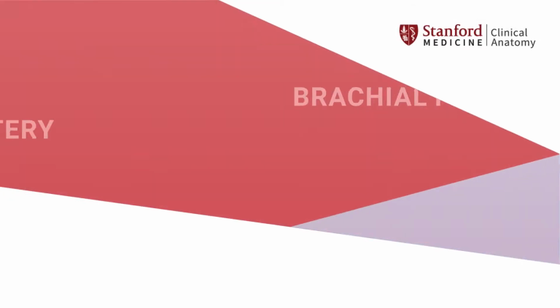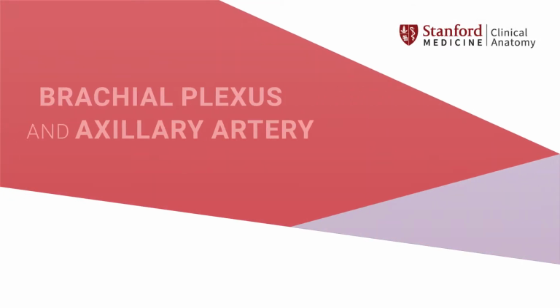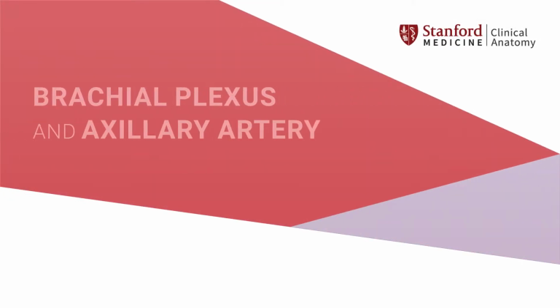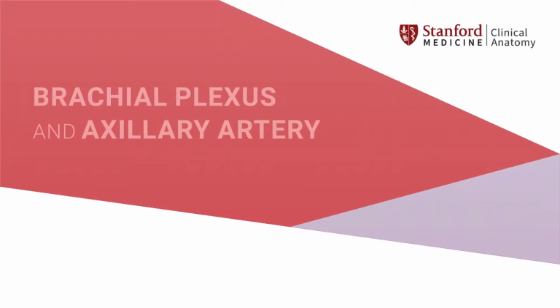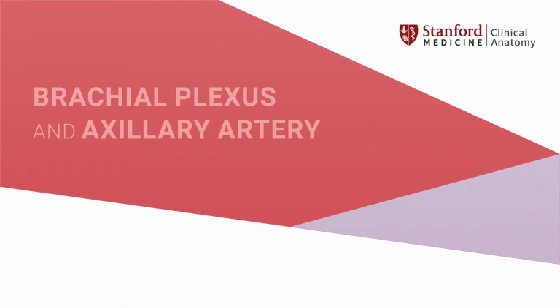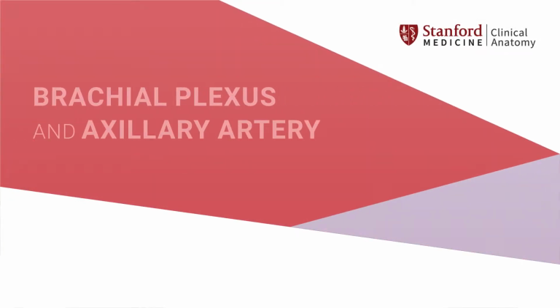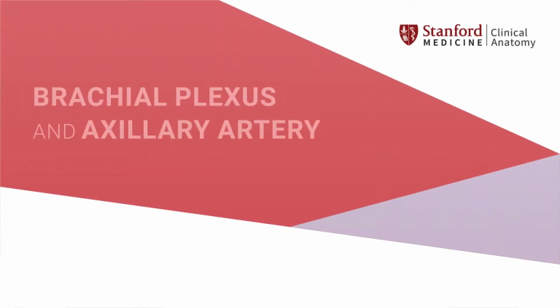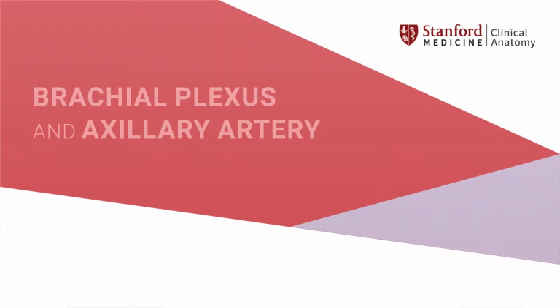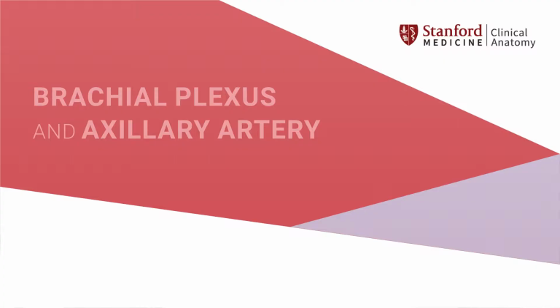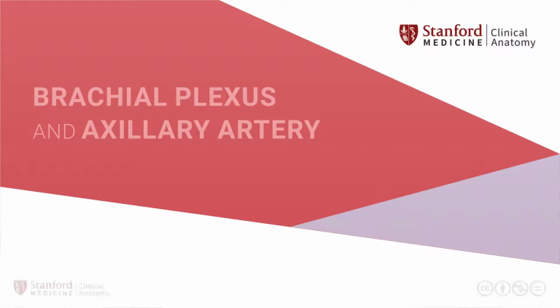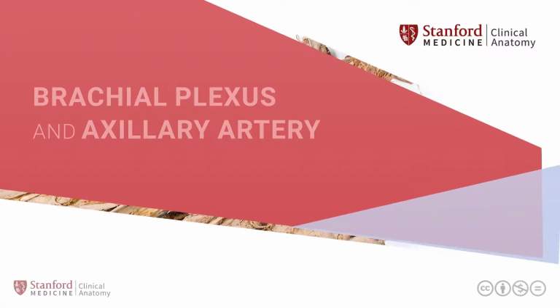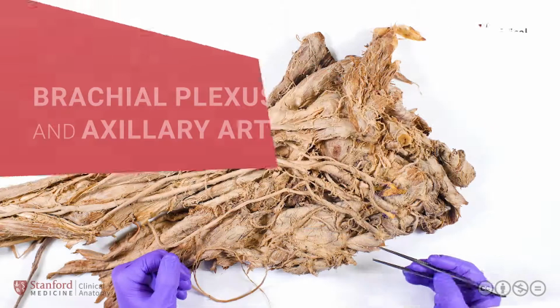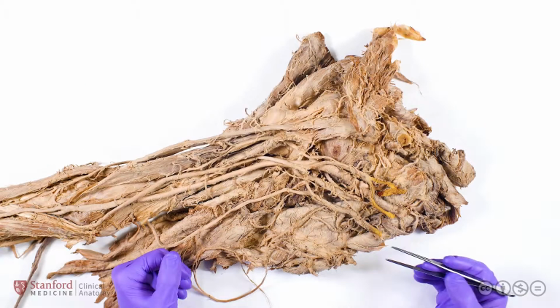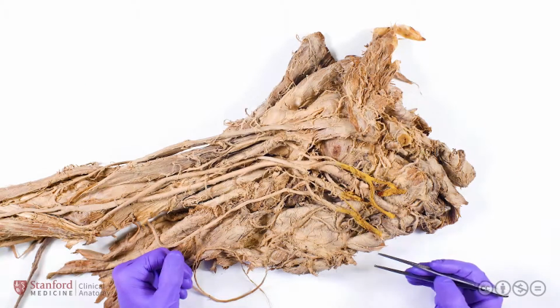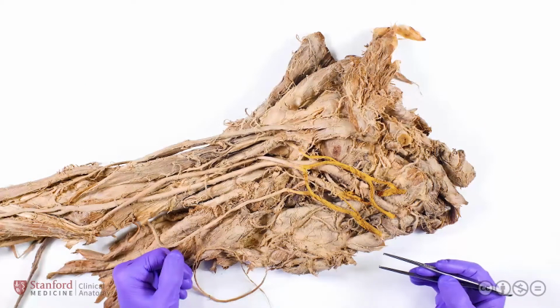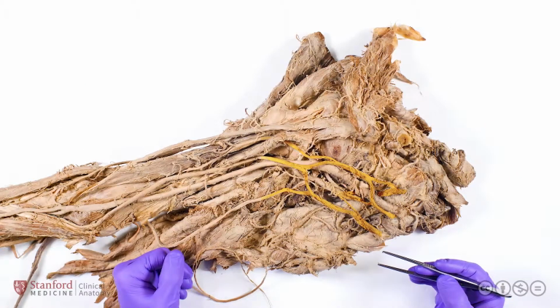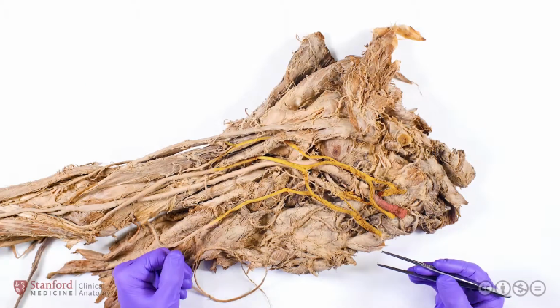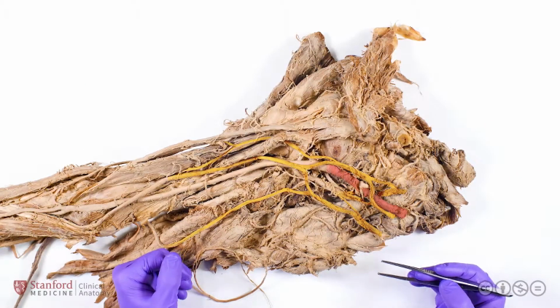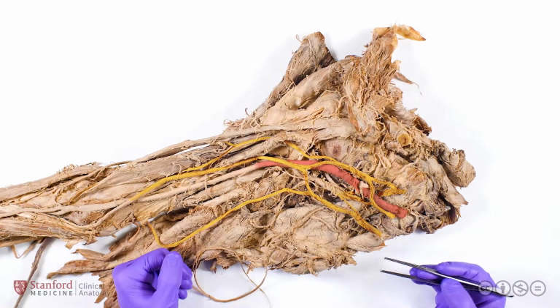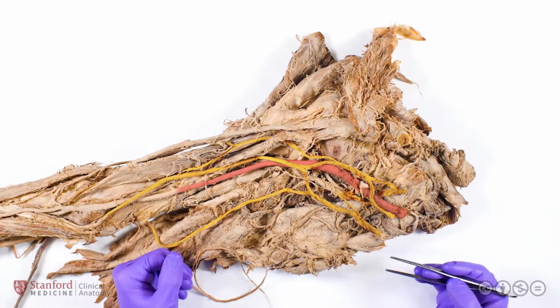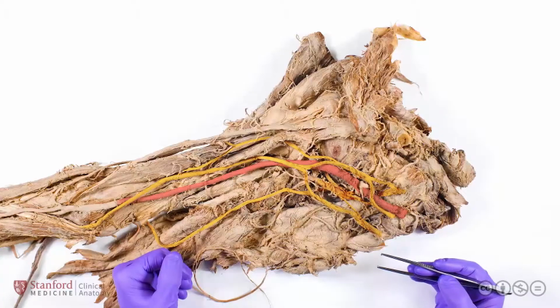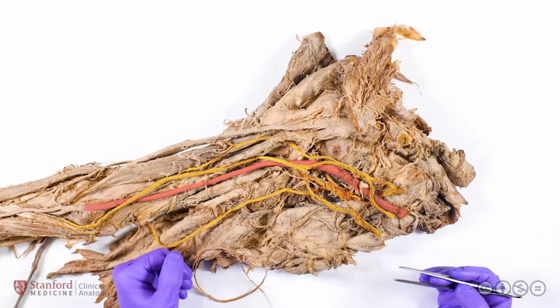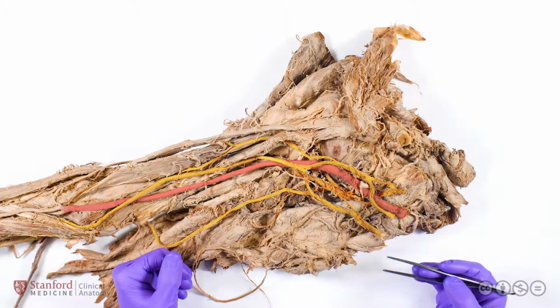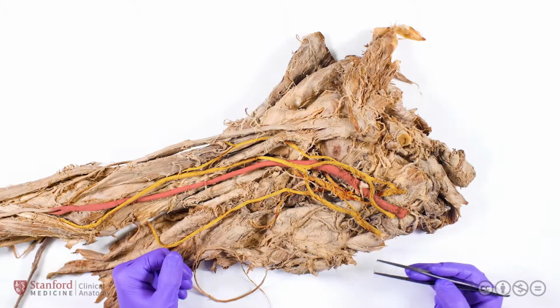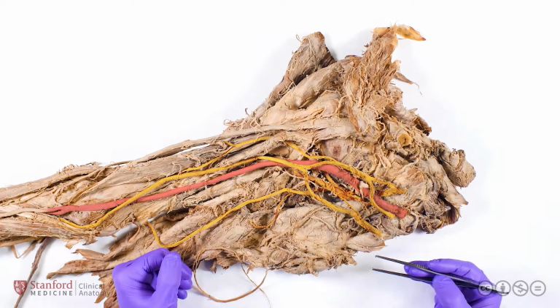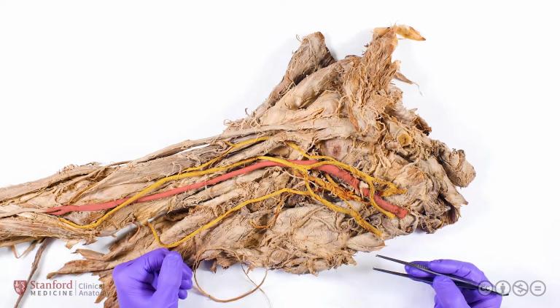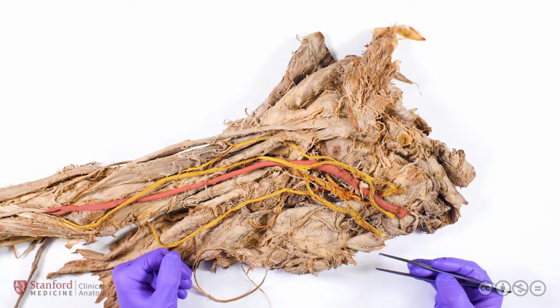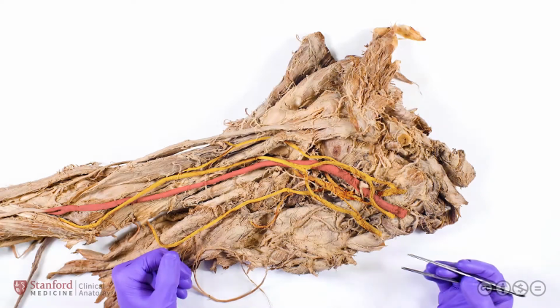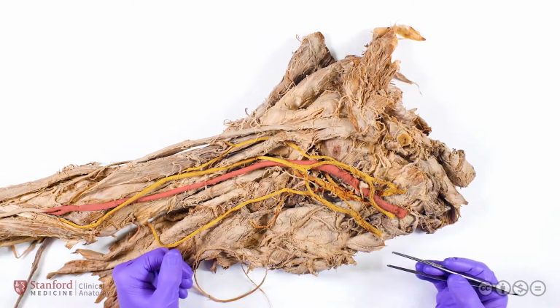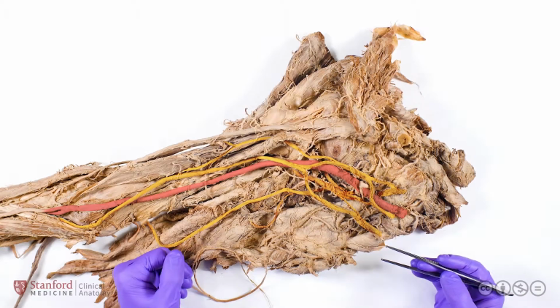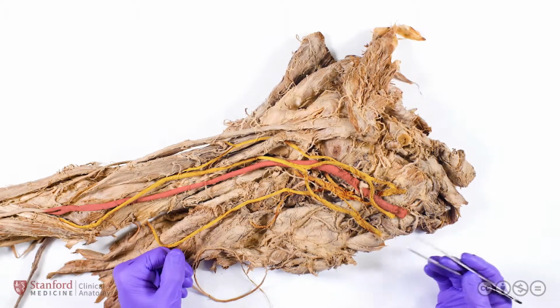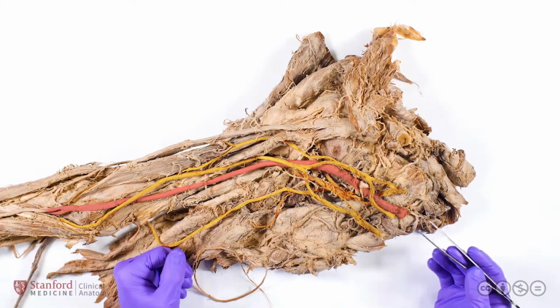In this video we will be discussing the brachial plexus and its associated vascular structures. The brachial plexus is a complex set of pathways through which spinal nerves fuse and split into the peripheral nerves that will ultimately provide the motor and sensory innervation for the entire upper limb.